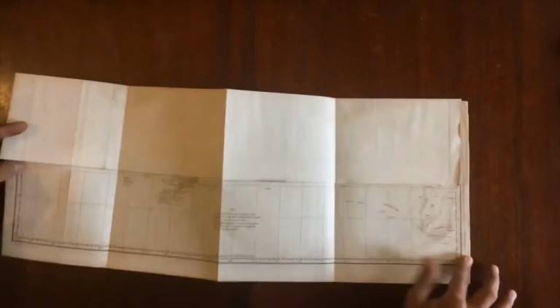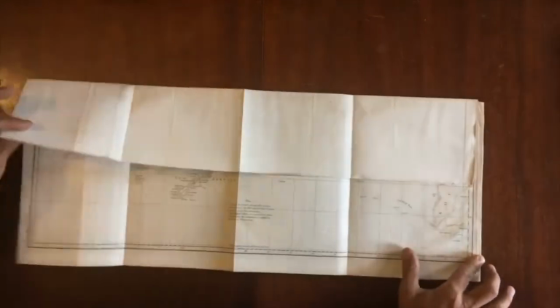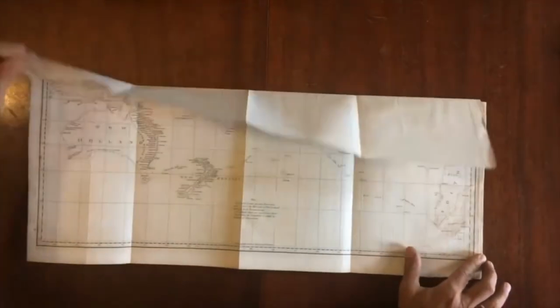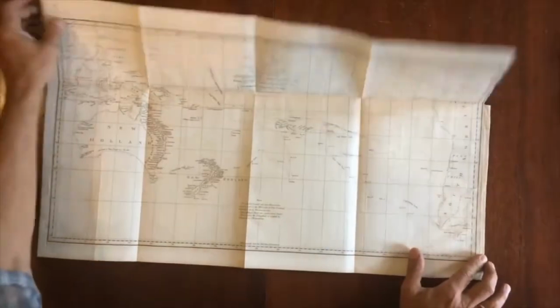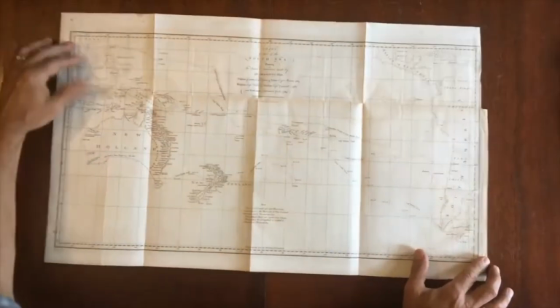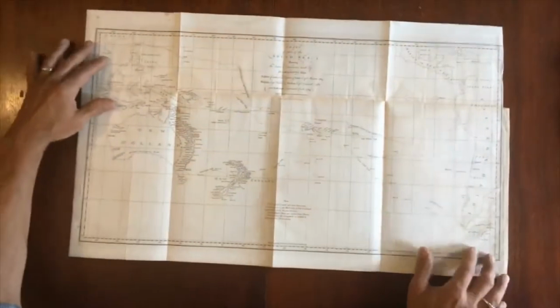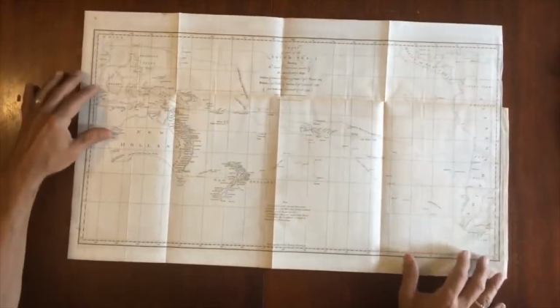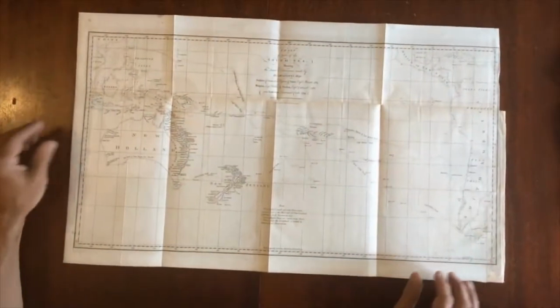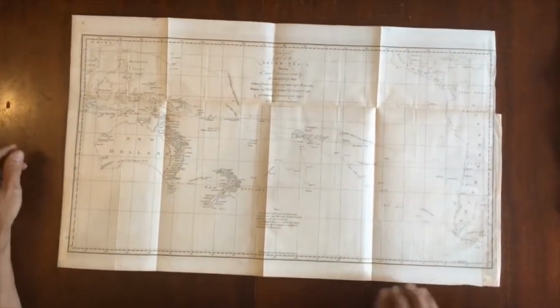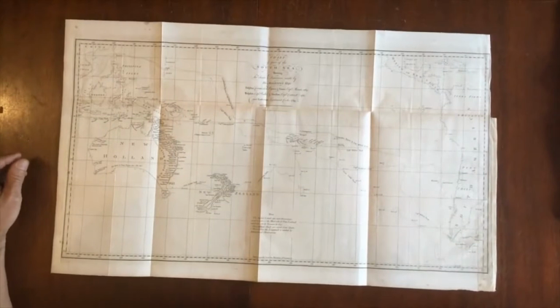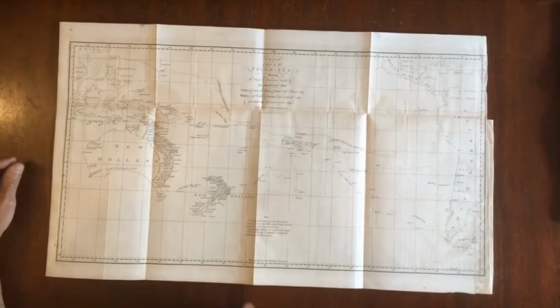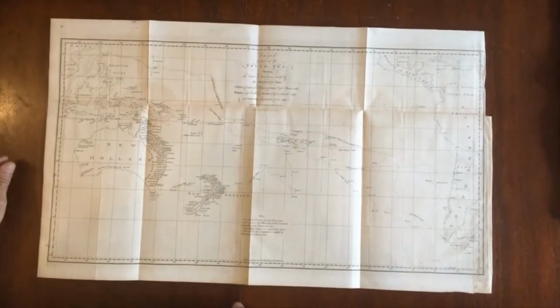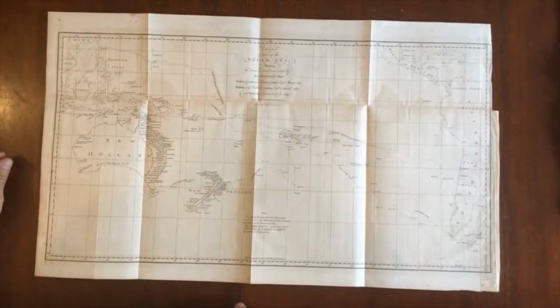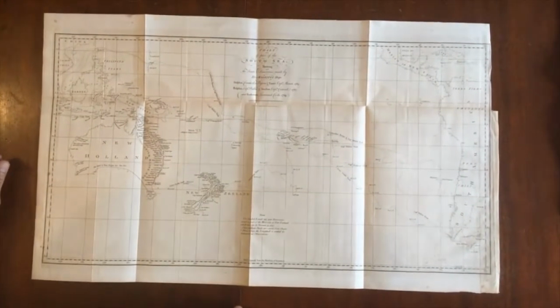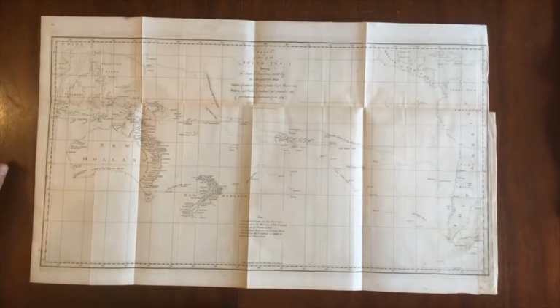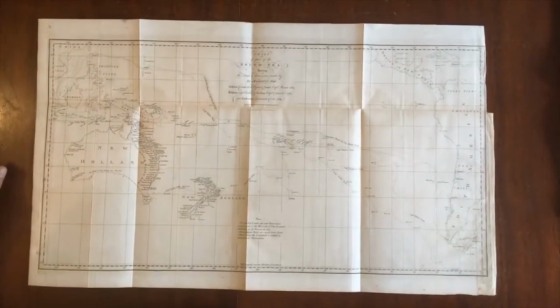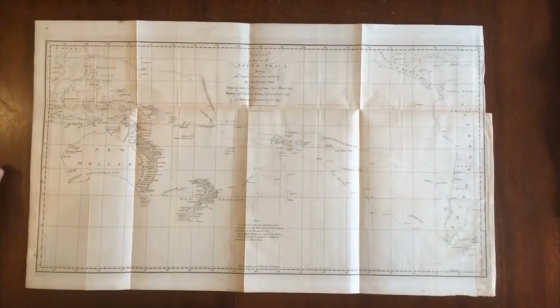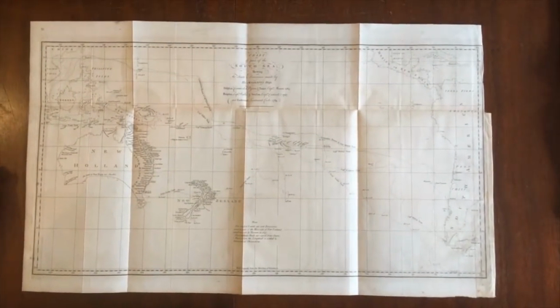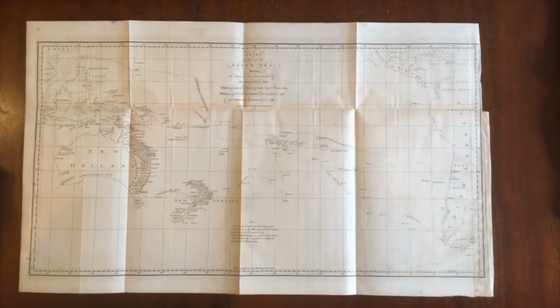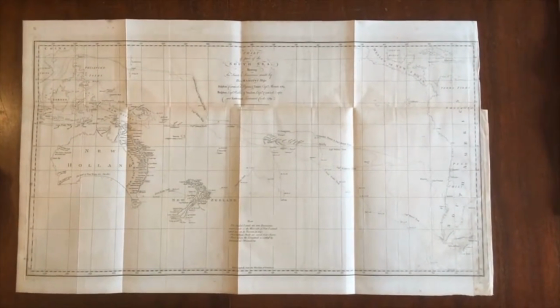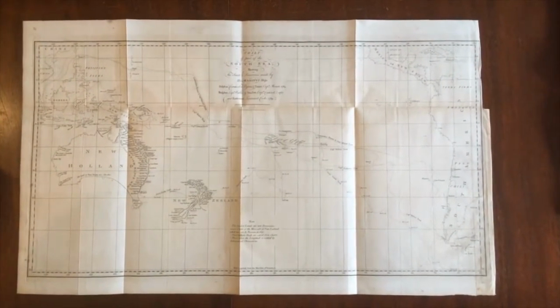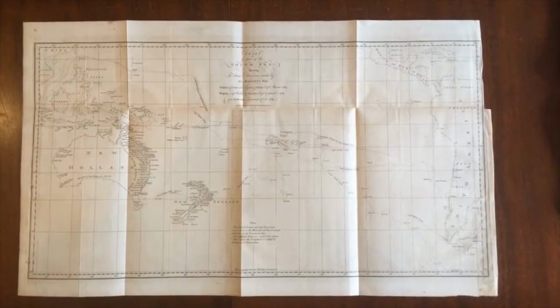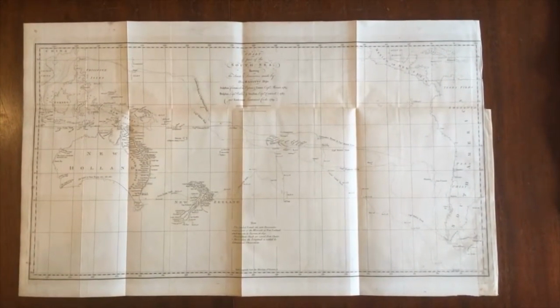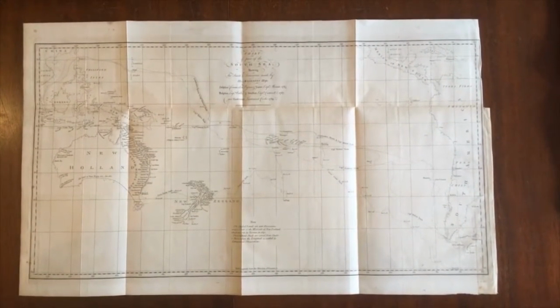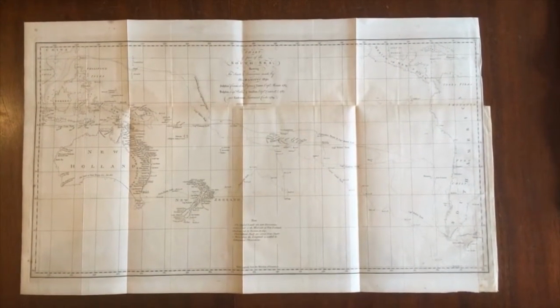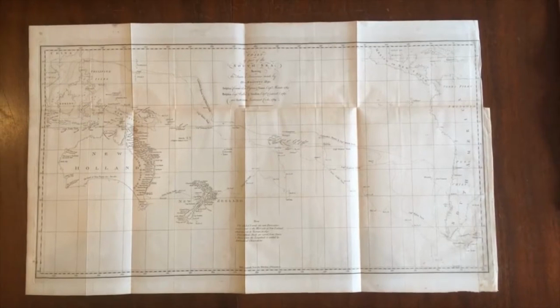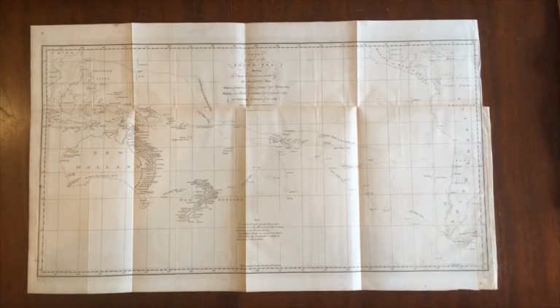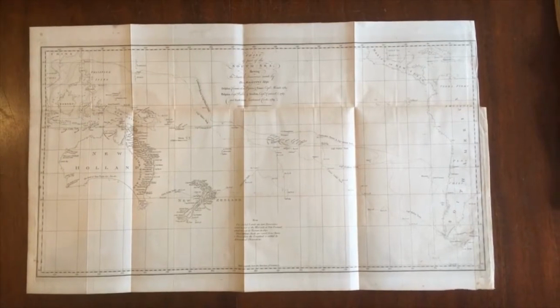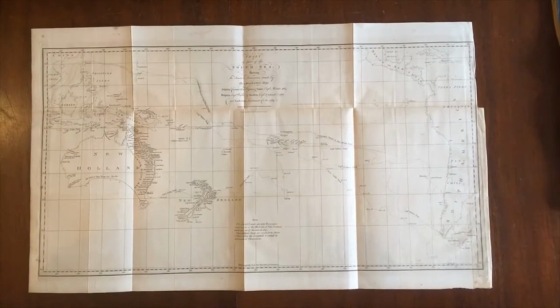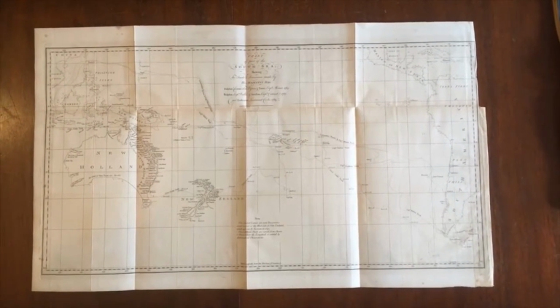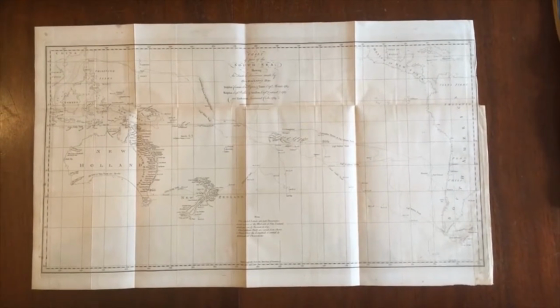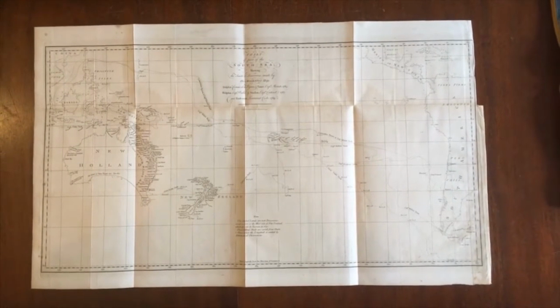Nice heavy paper, well-preserved, clean example. This map is available now online from me, Brian DiMambro.